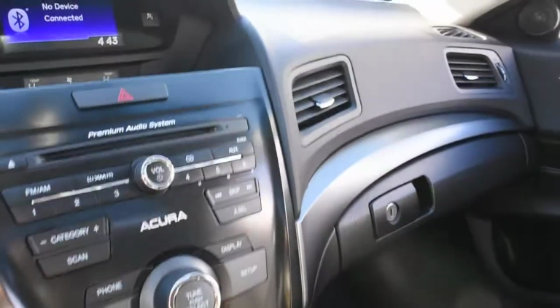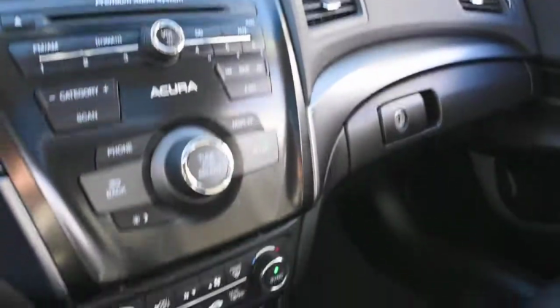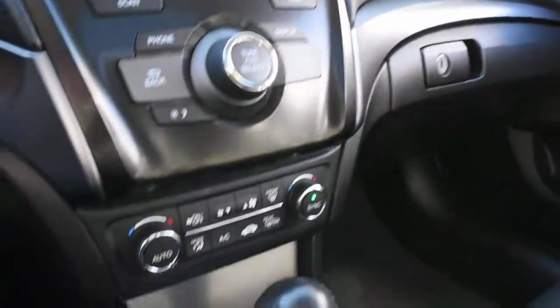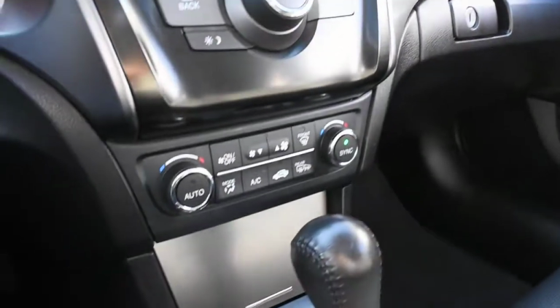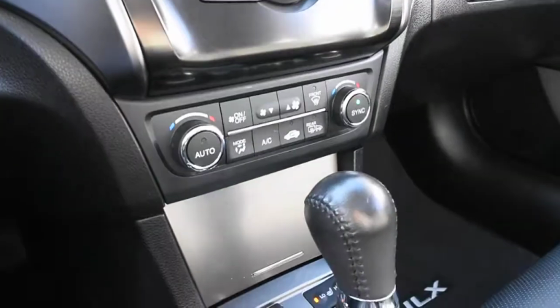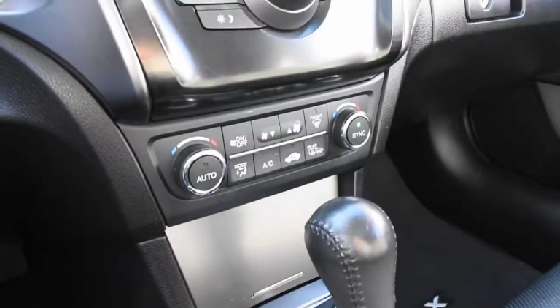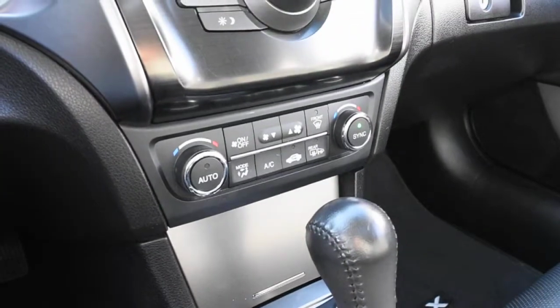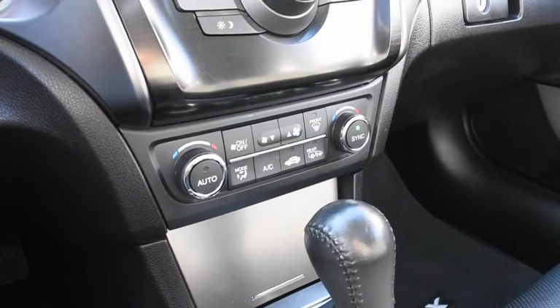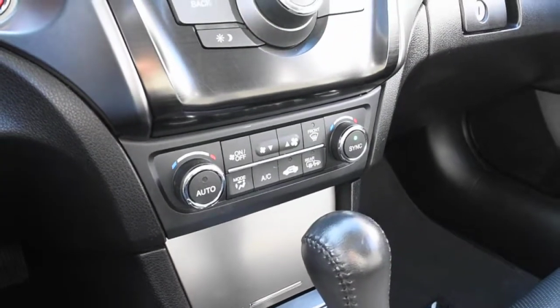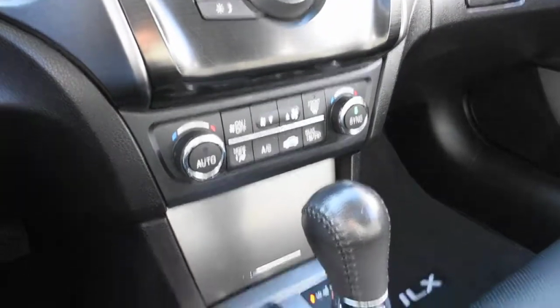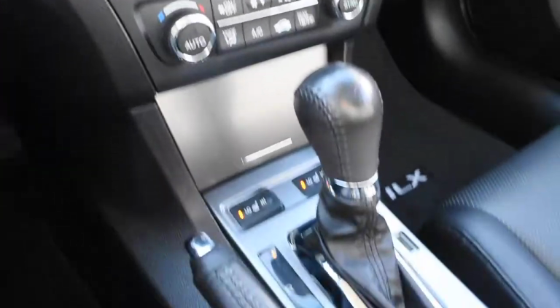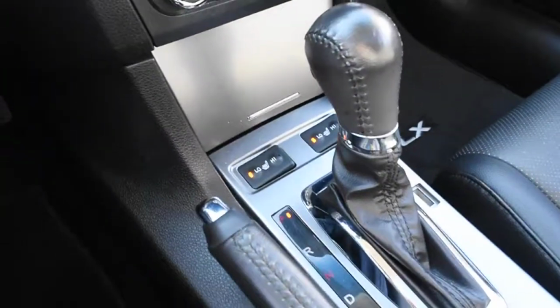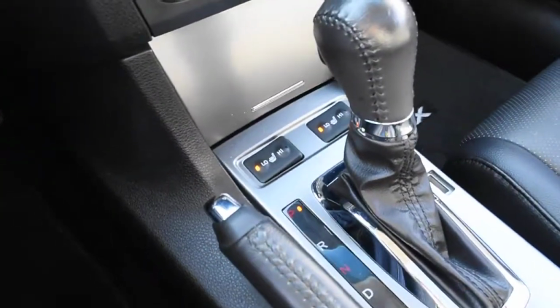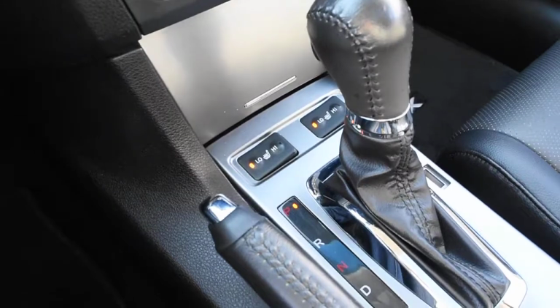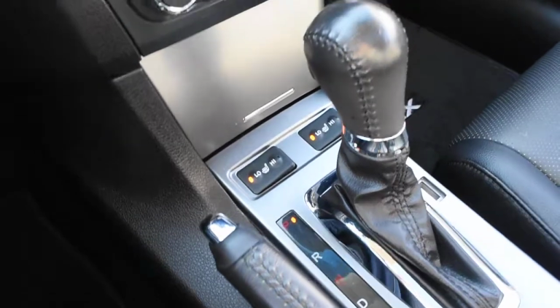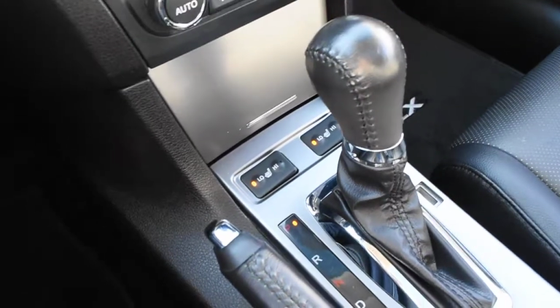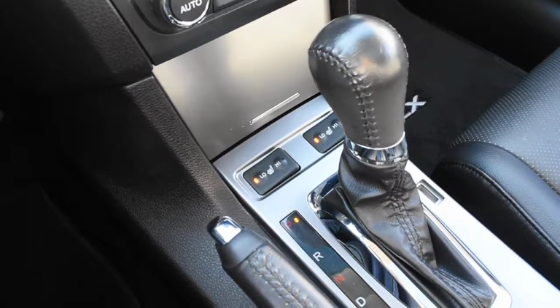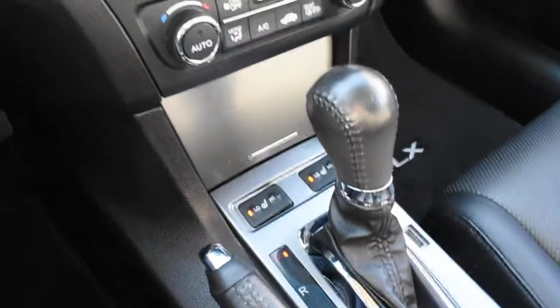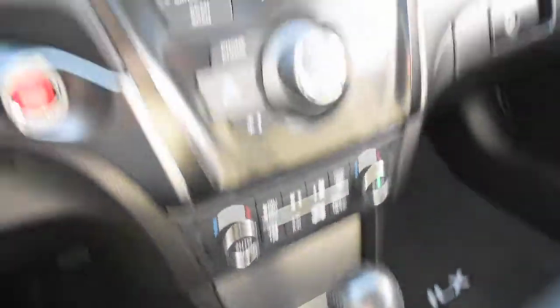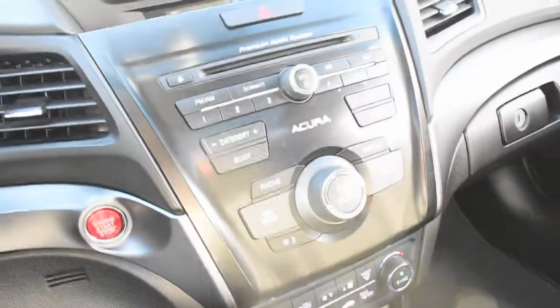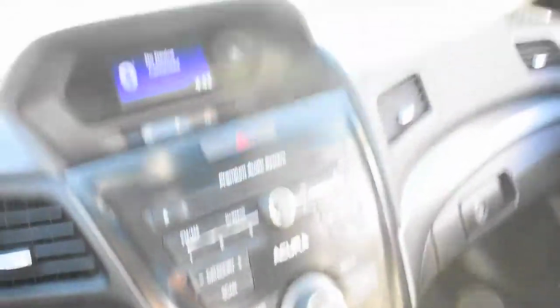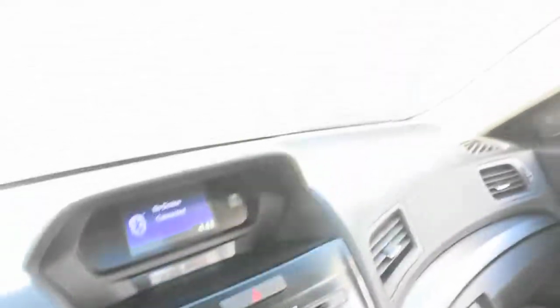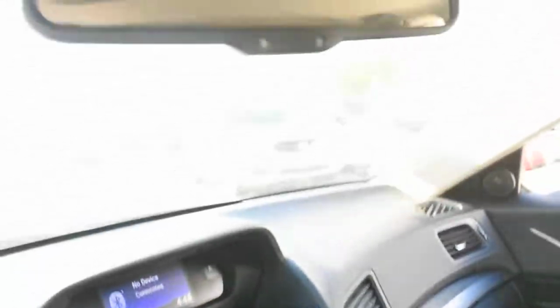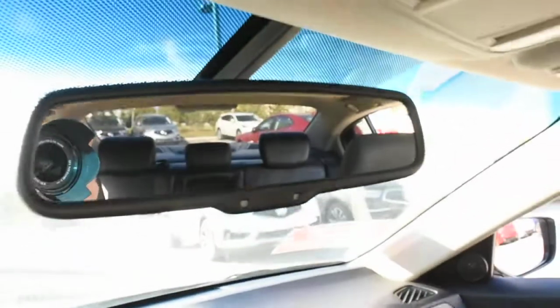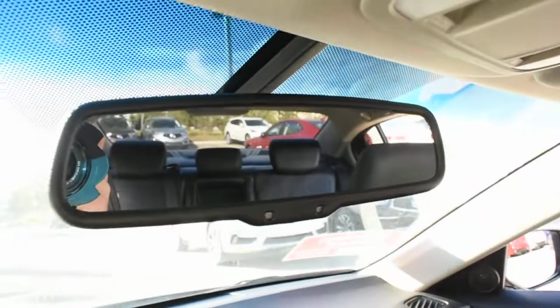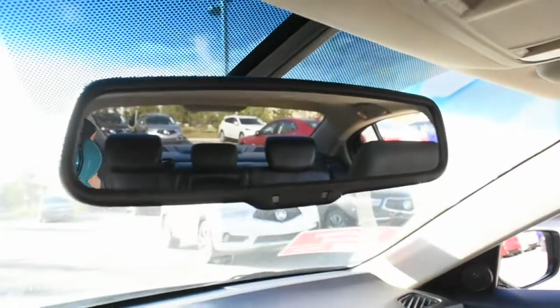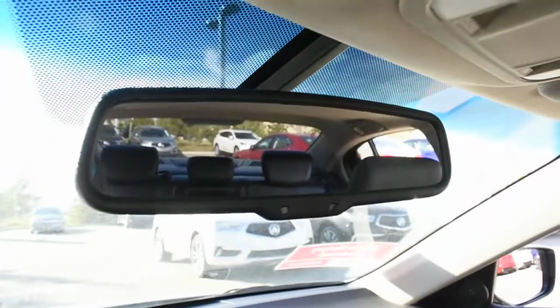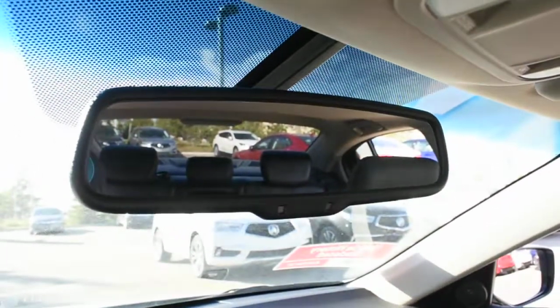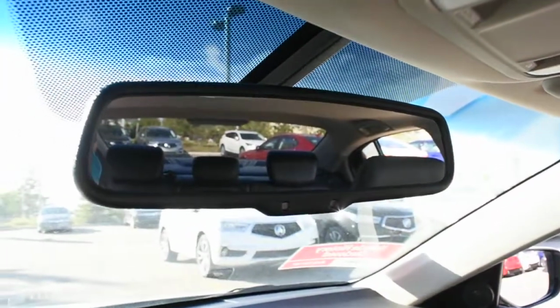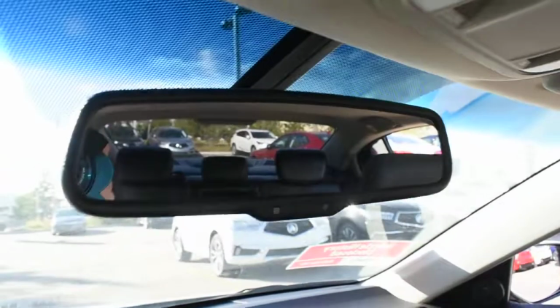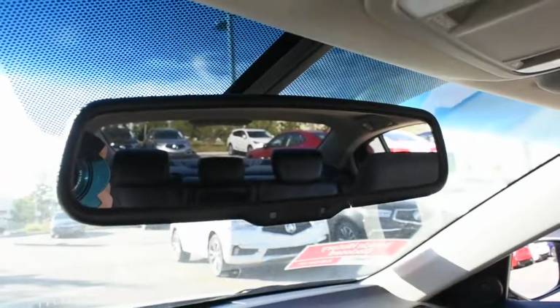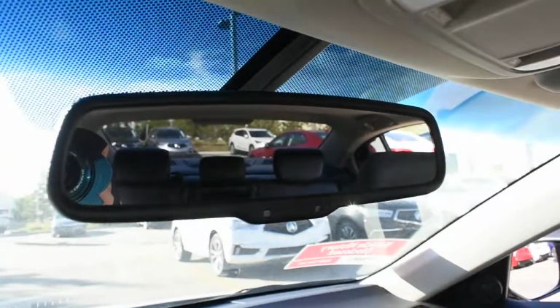Found below you do have your dual zone automated climate control system as well as your heated seat controls. And then finally up top you do have your auto dimming rear view mirror.